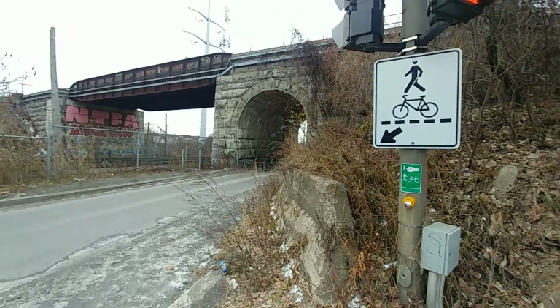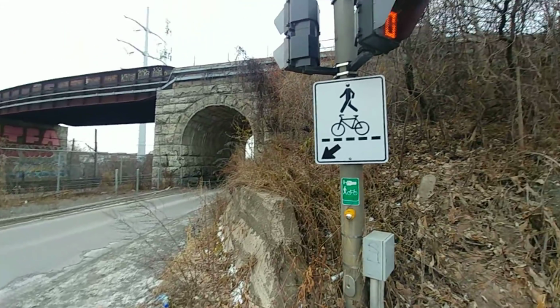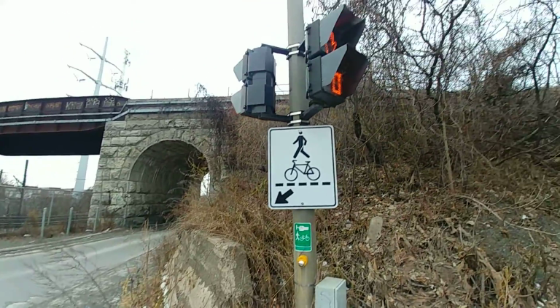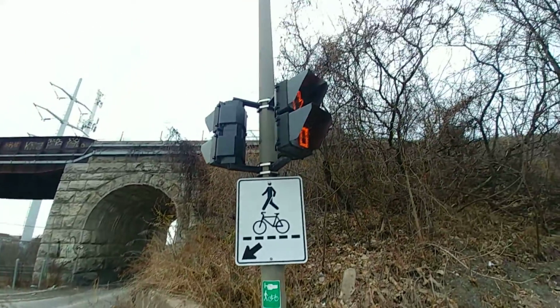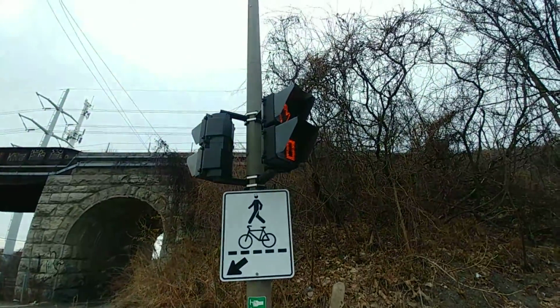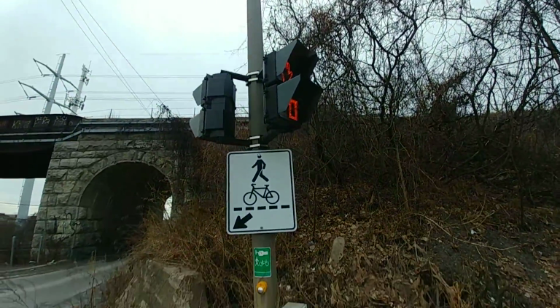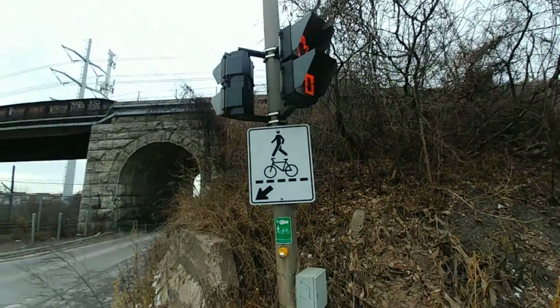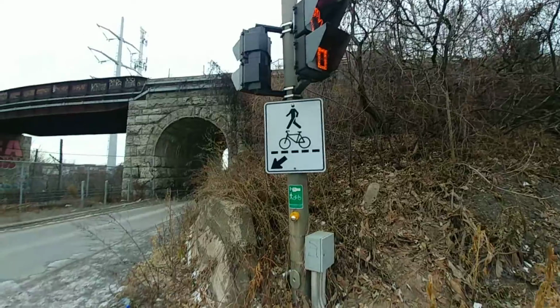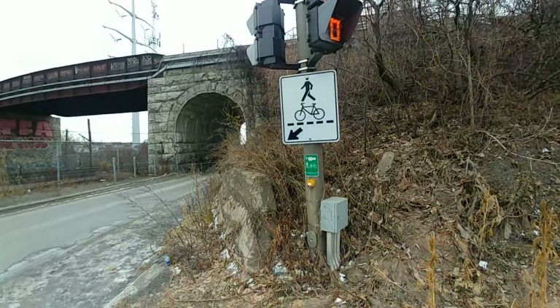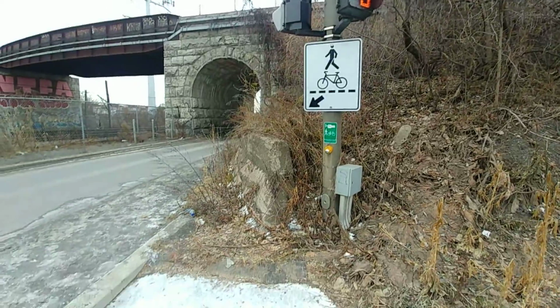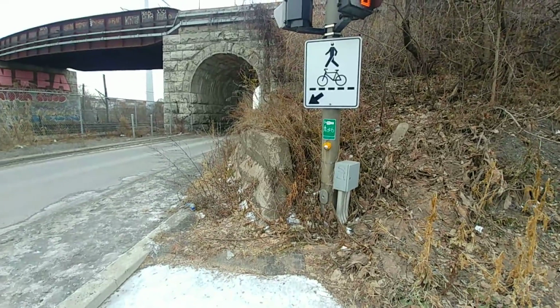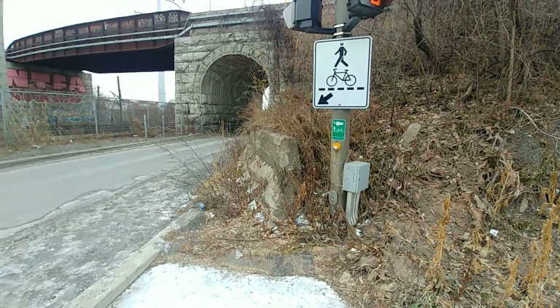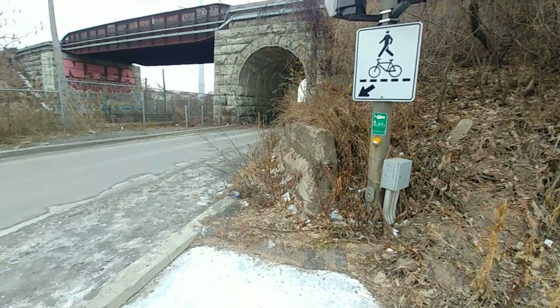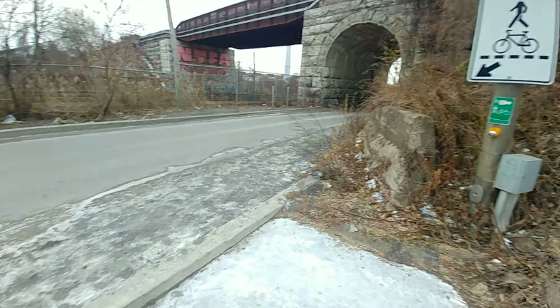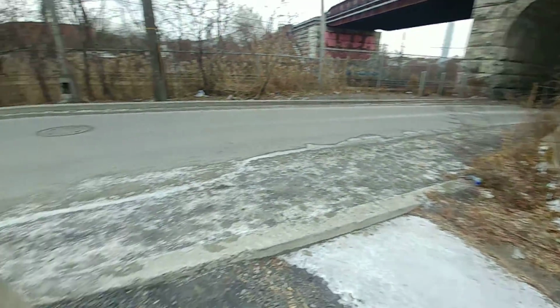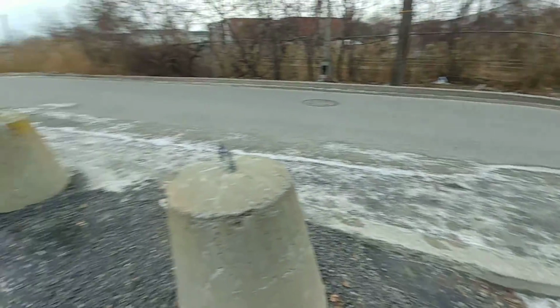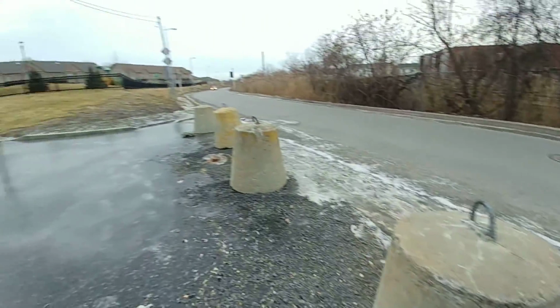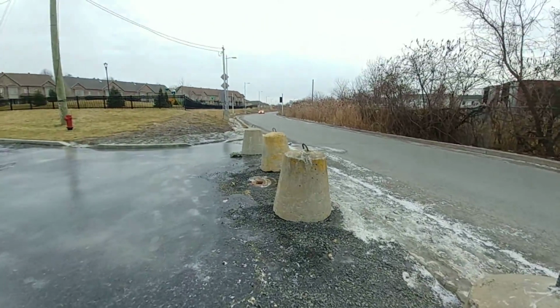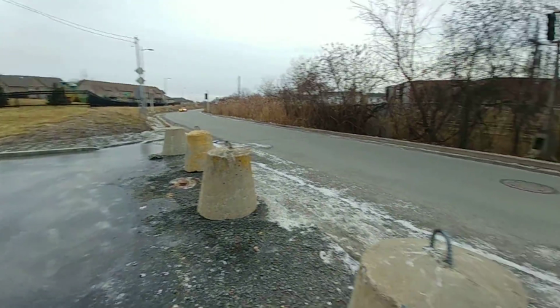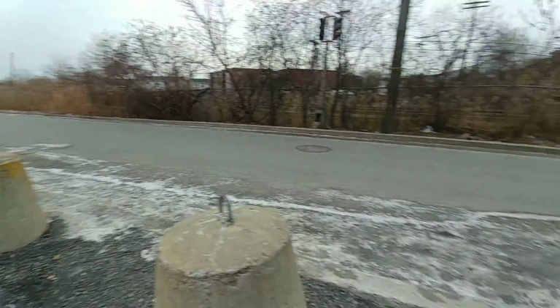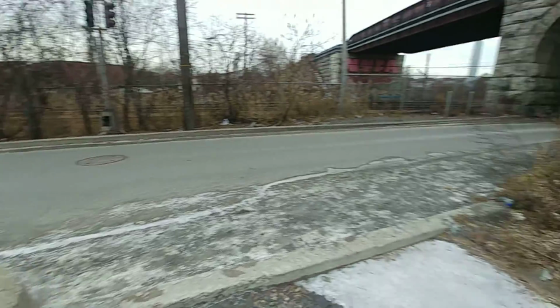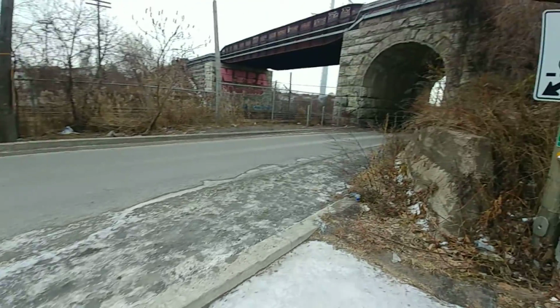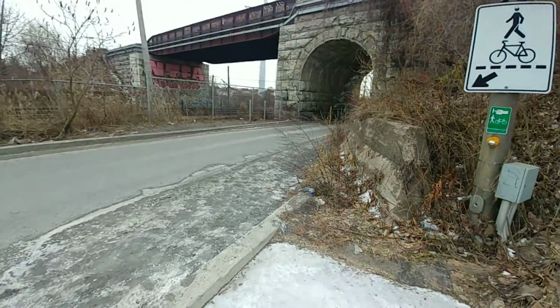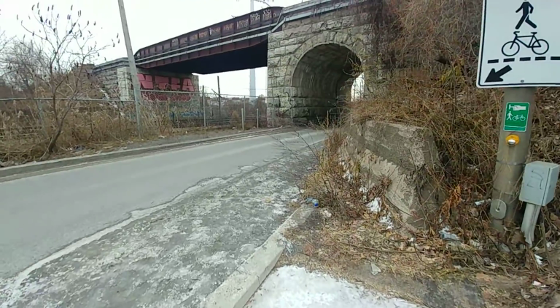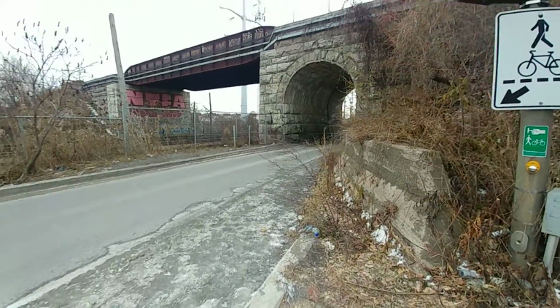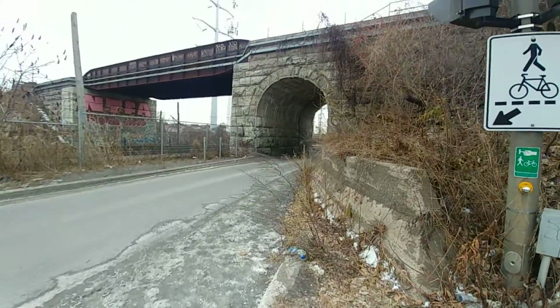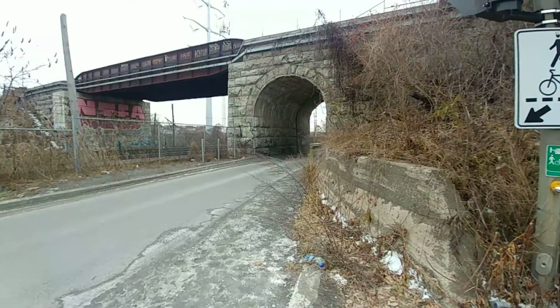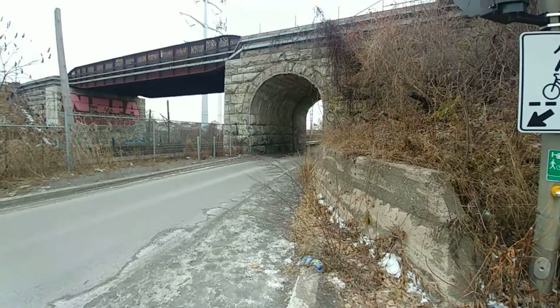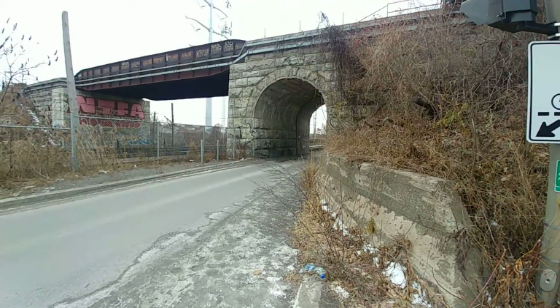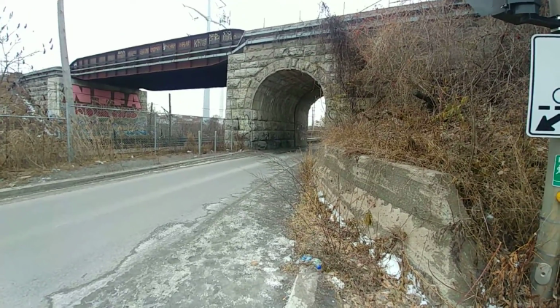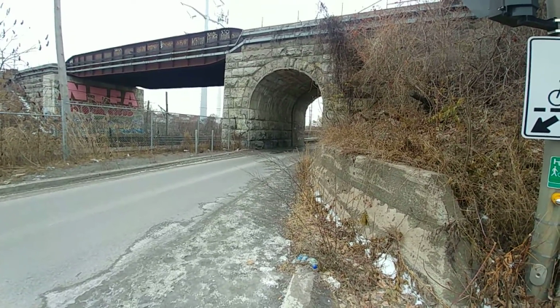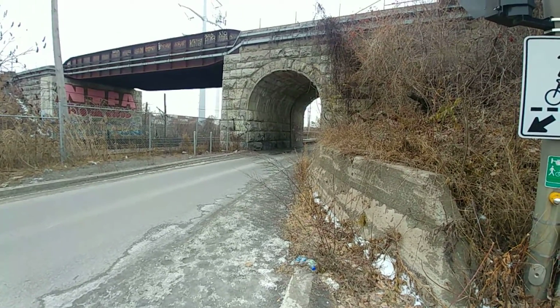But before I get there, check this out. This is the strangest pedestrian crossing I've ever seen. First of all, there's no sidewalk here — this entire street is pretty much just a road. Now look at this narrow opening here for vehicles to get through.